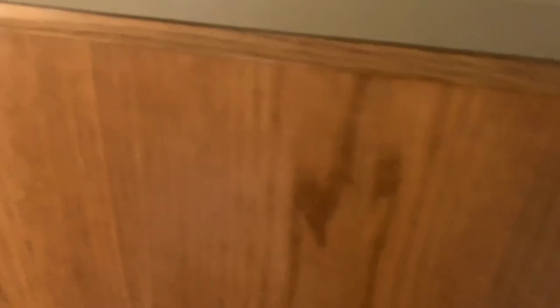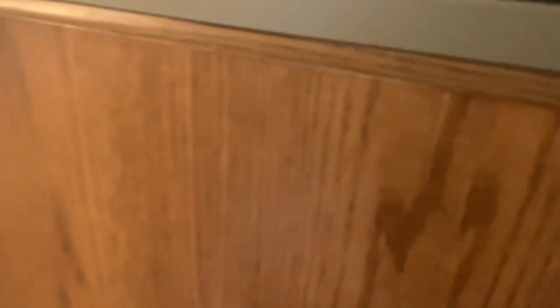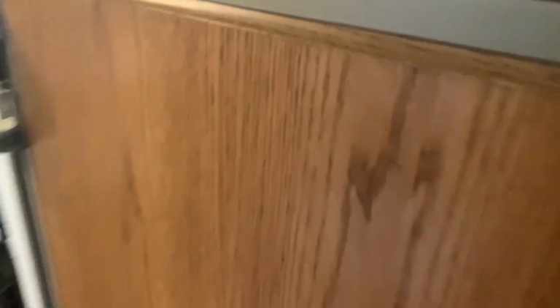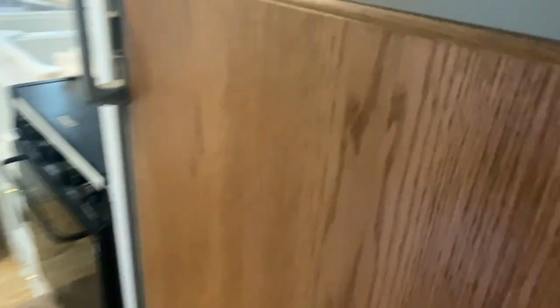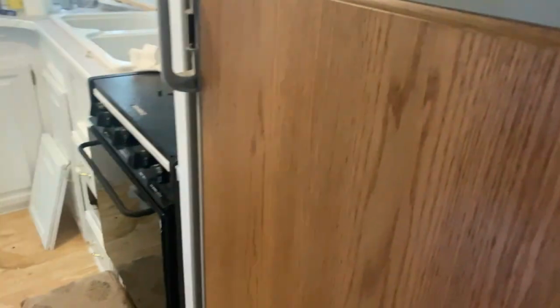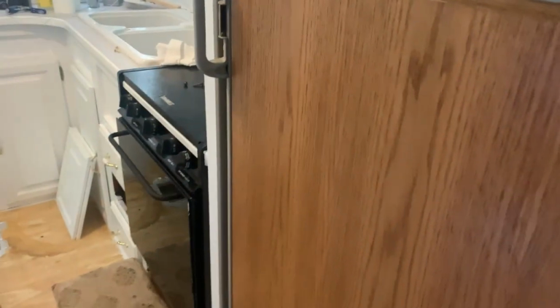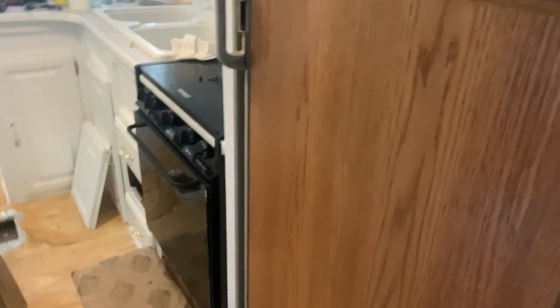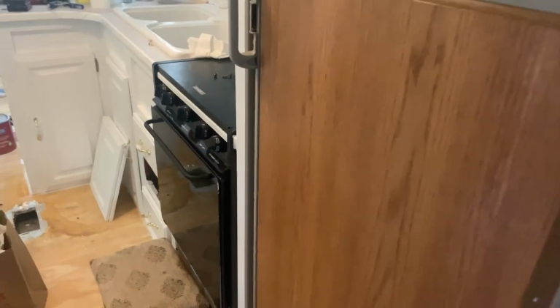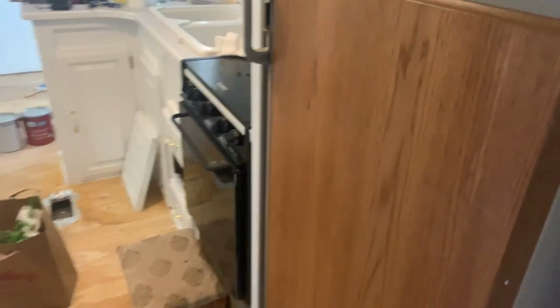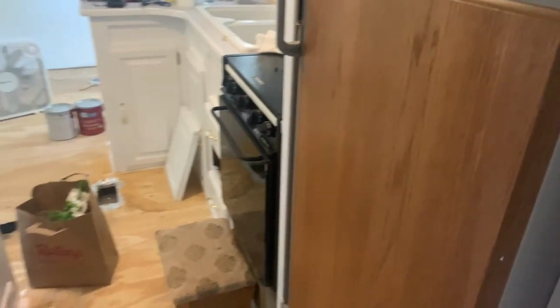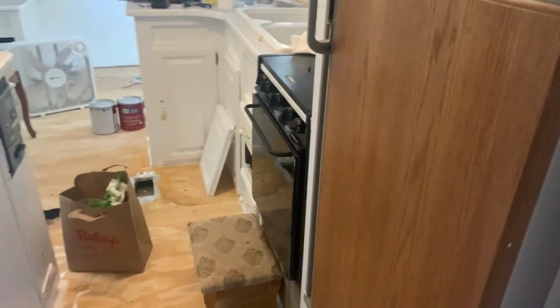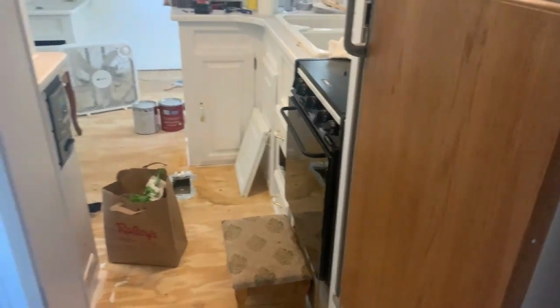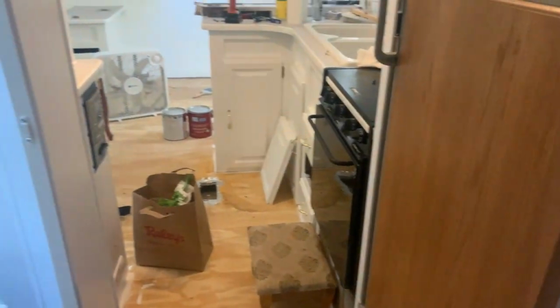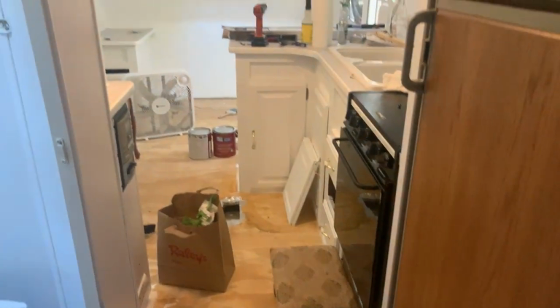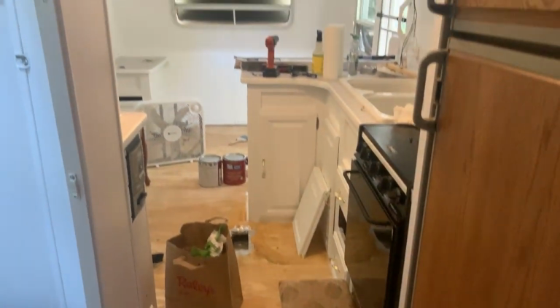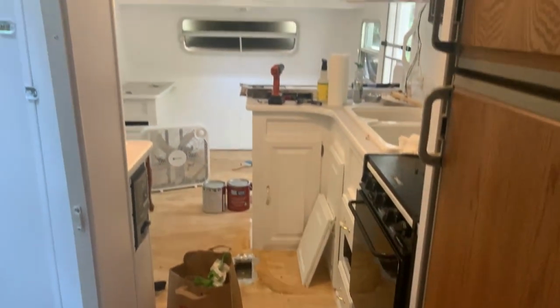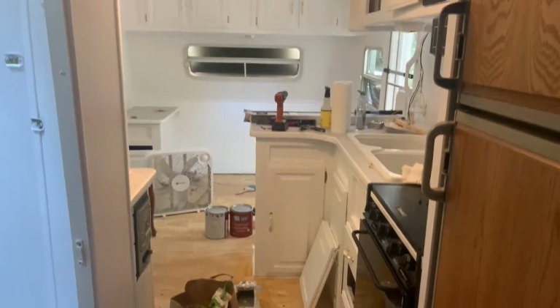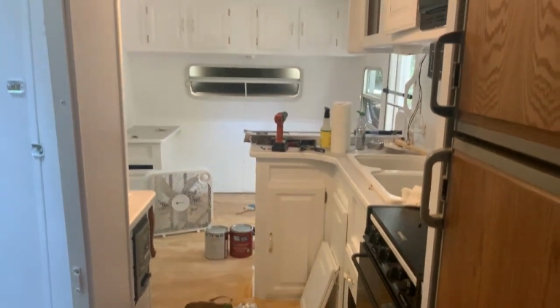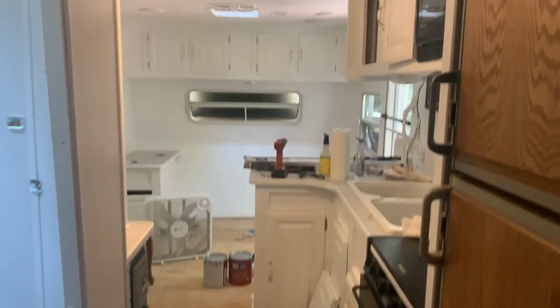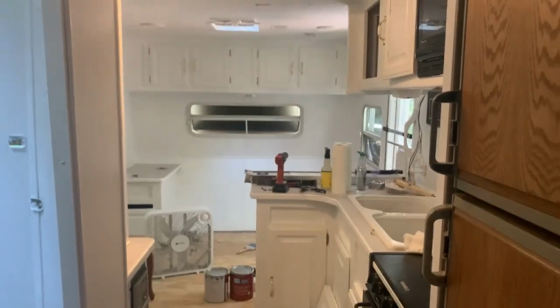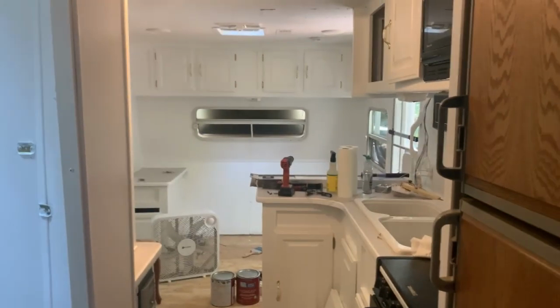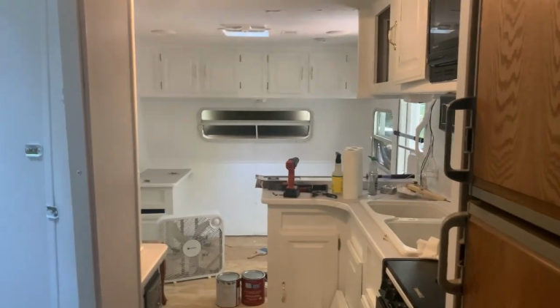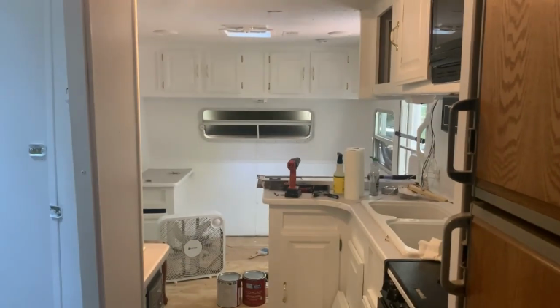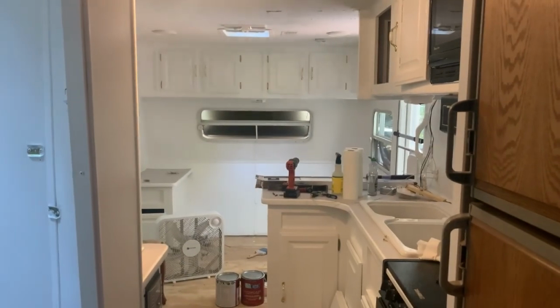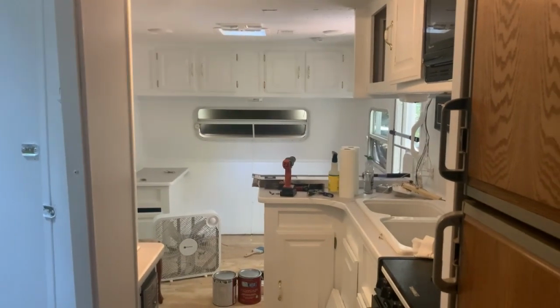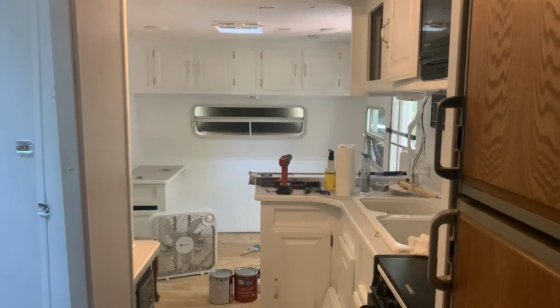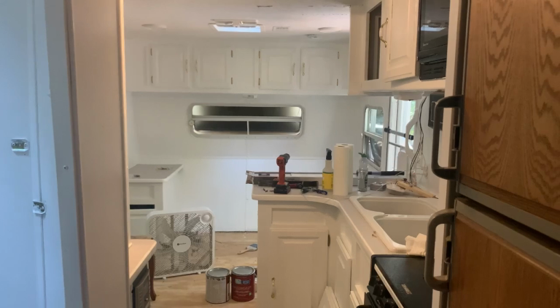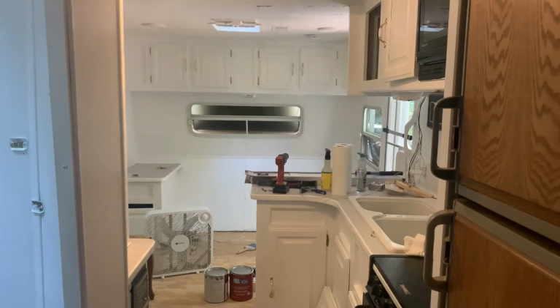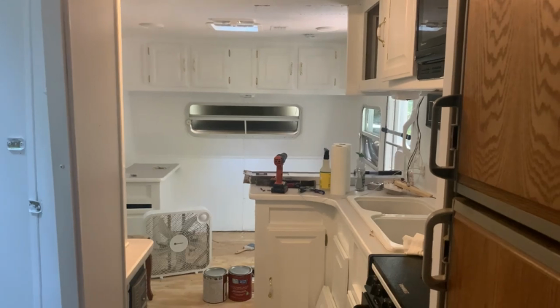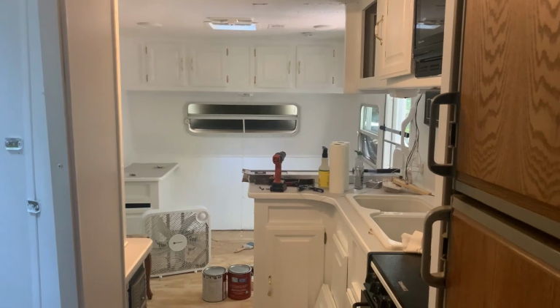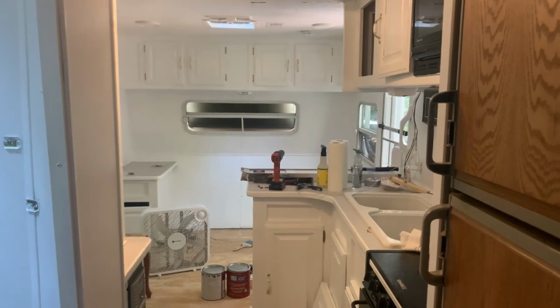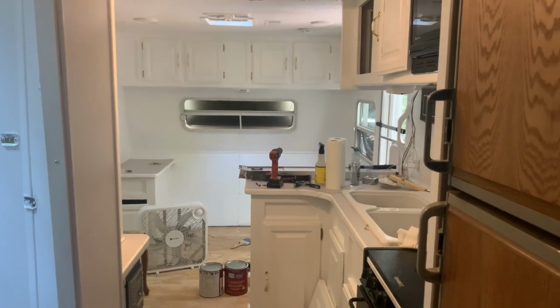I'm so glad we didn't paint the fridge - I think it's just going to be gorgeous. That's your tour for now, stay tuned.